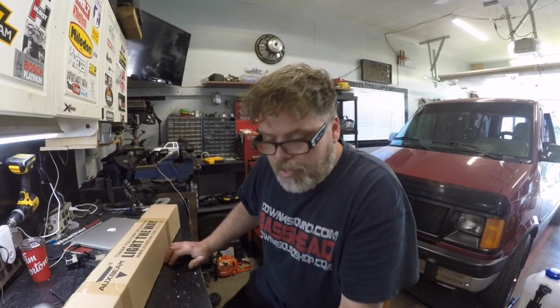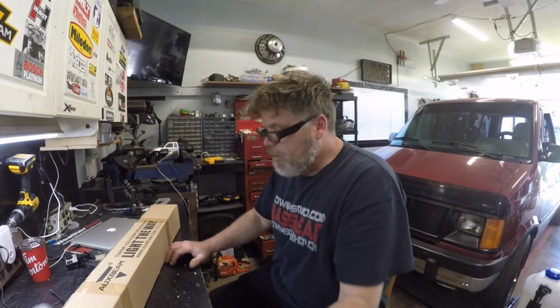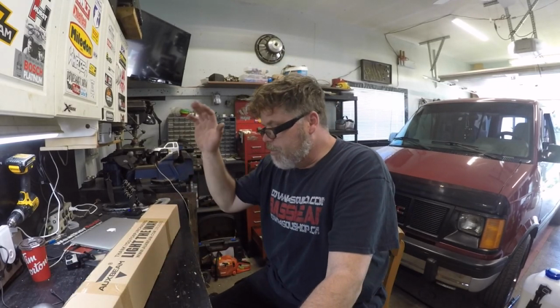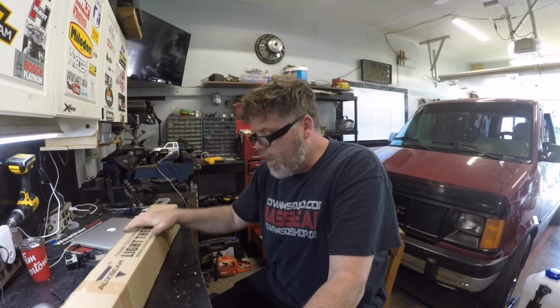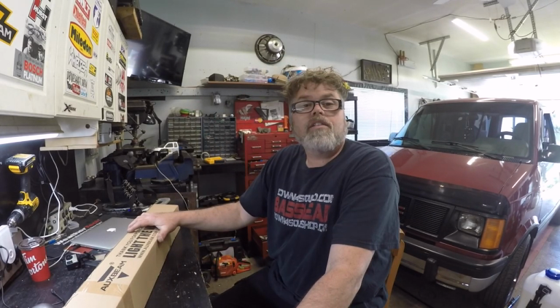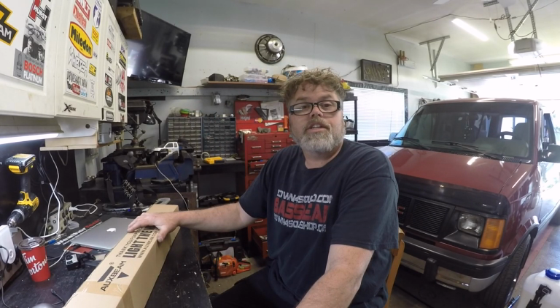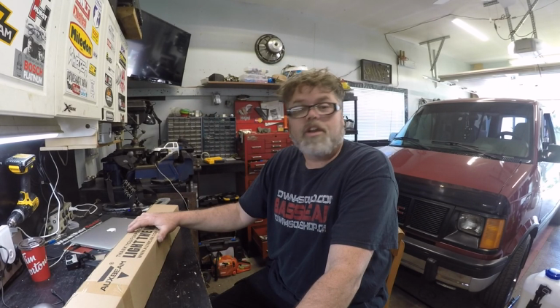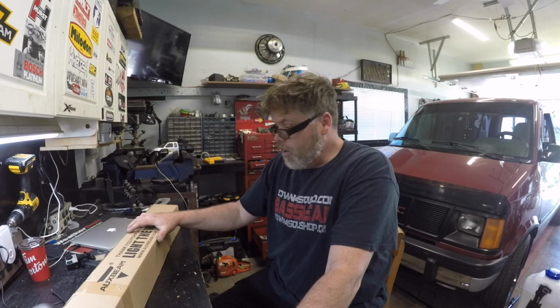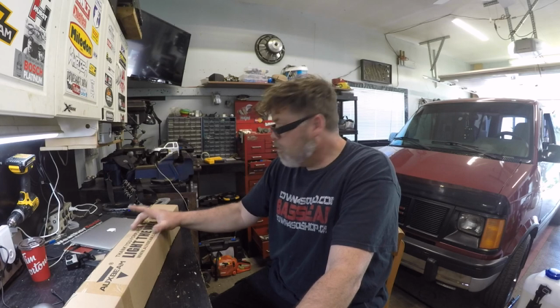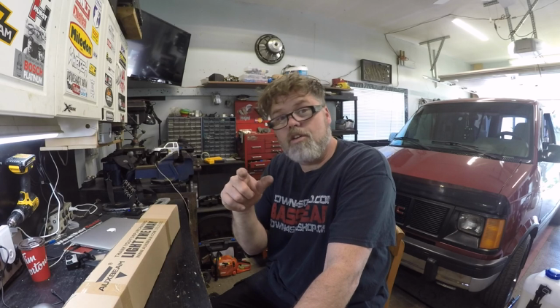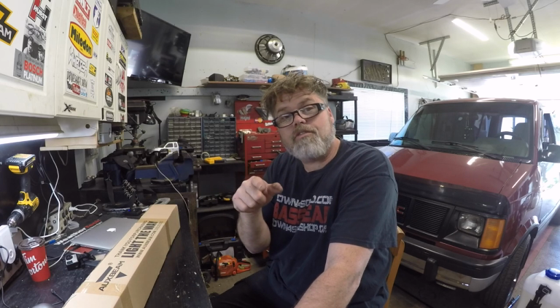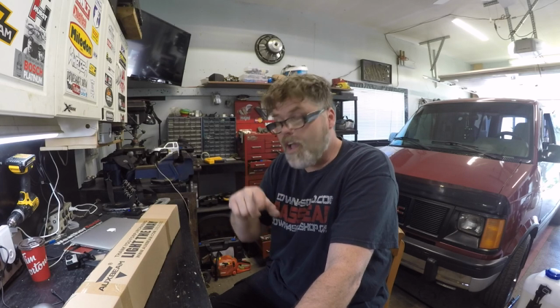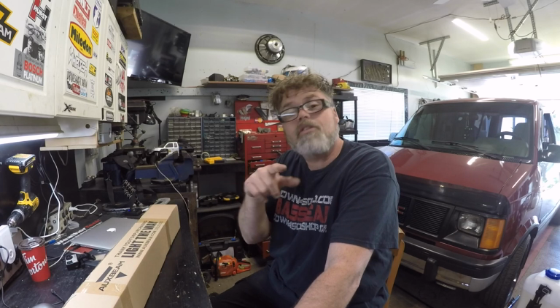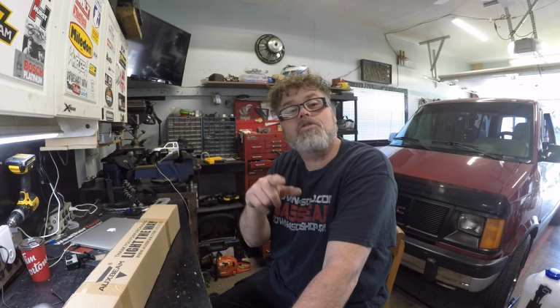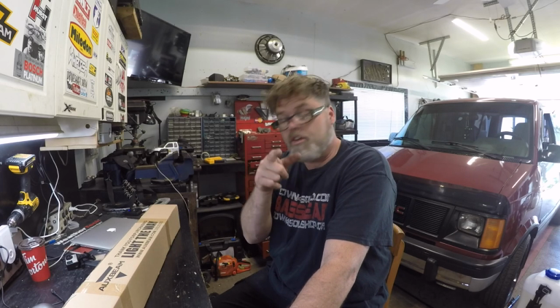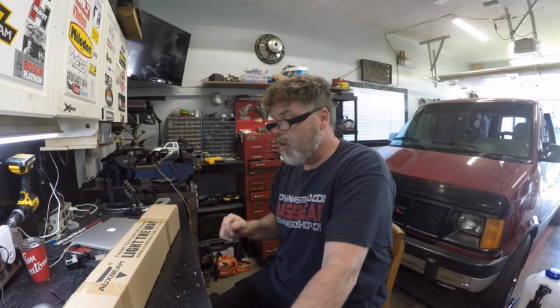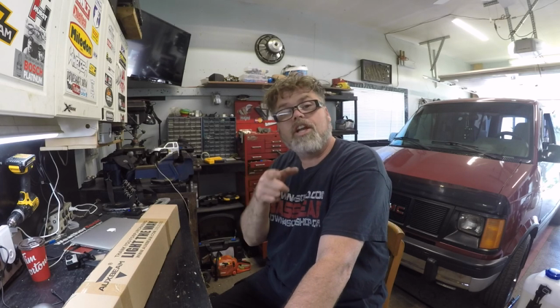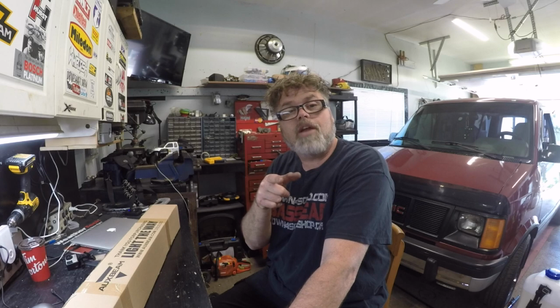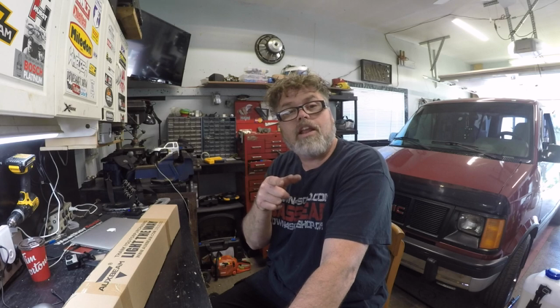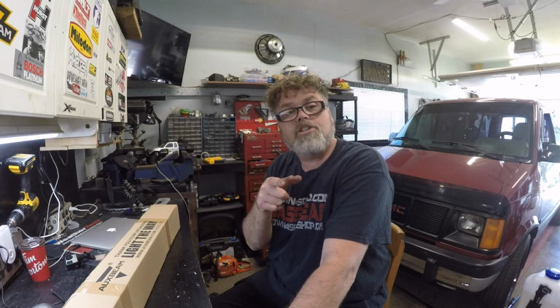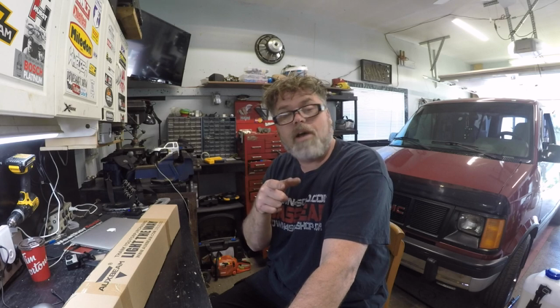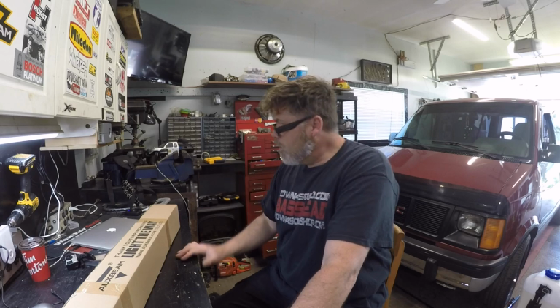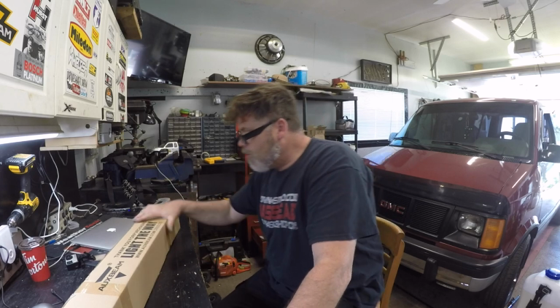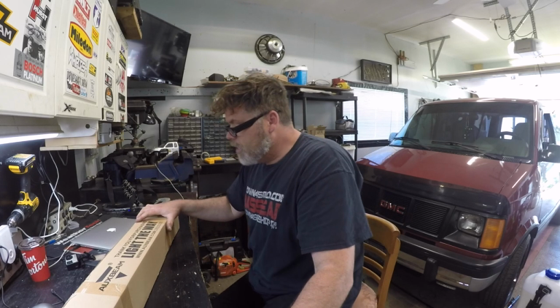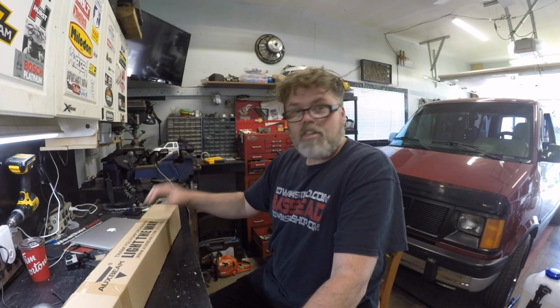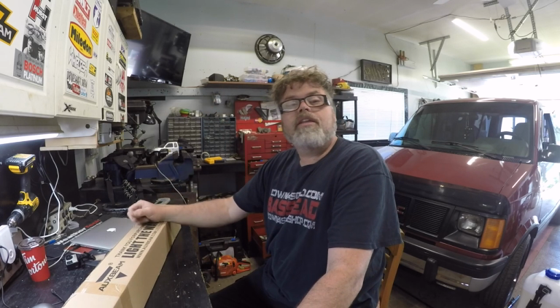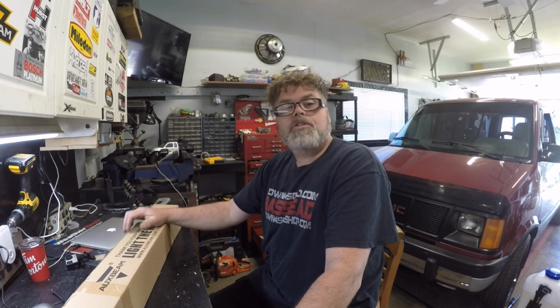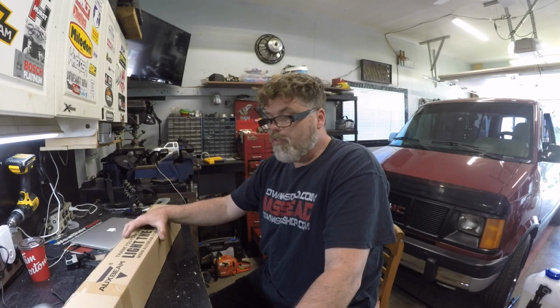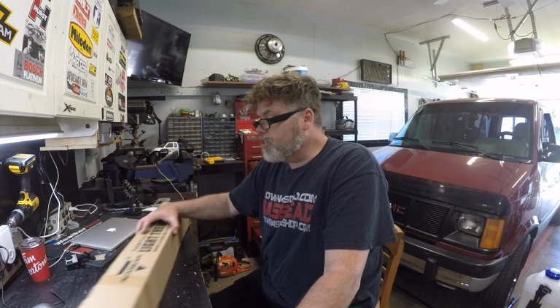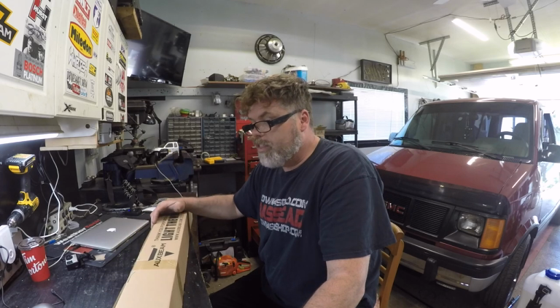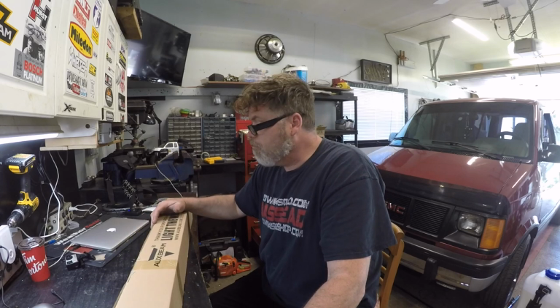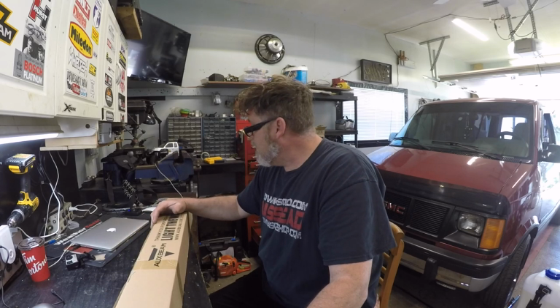Thanks a lot OxBean for sending me some more lights. I got some more lights to show you. Stay tuned for after this, I got some other stuff to show you too. Don't forget to subscribe, like, and hit that notification bell button. Links will be in the description below if you want yourself one of these light bars.